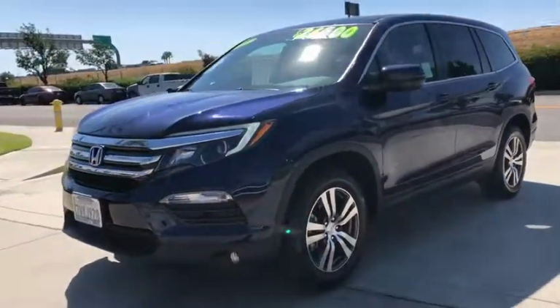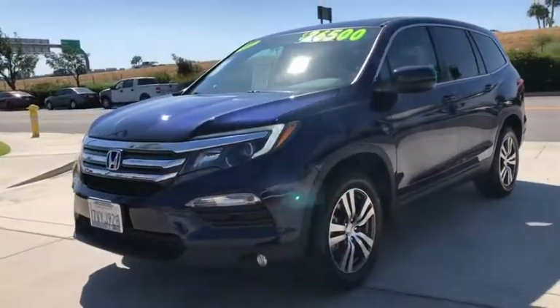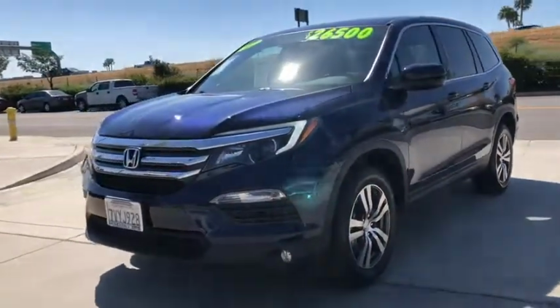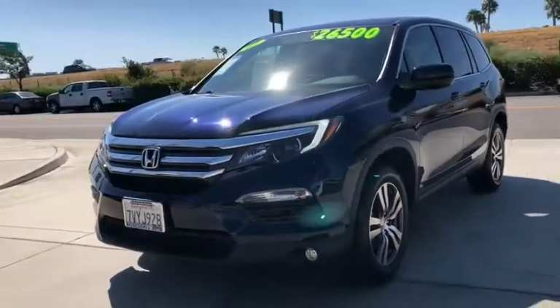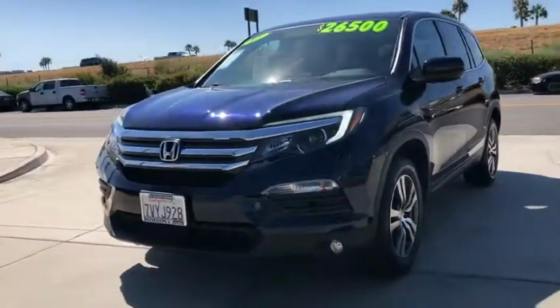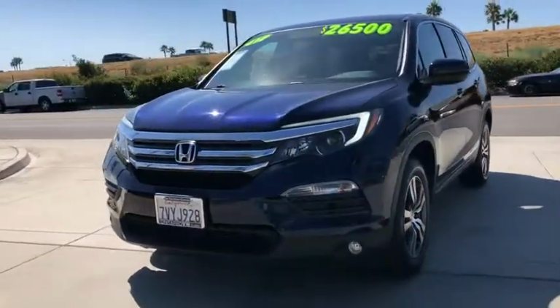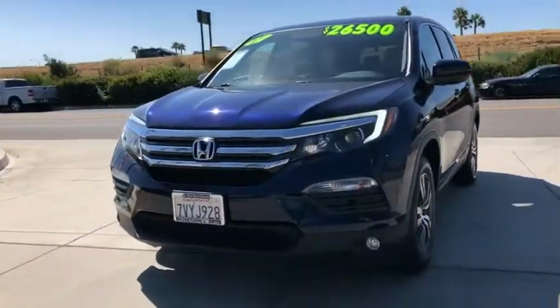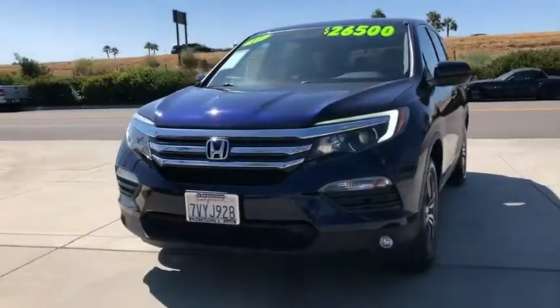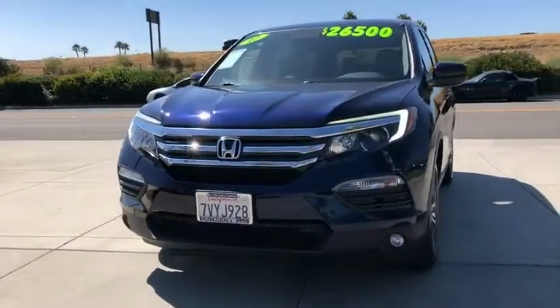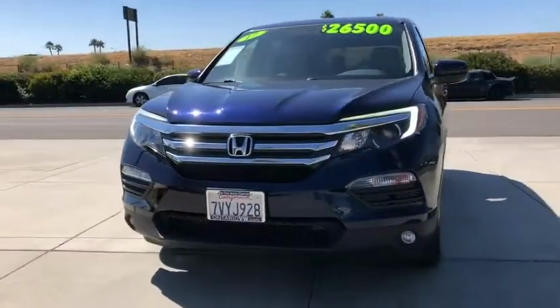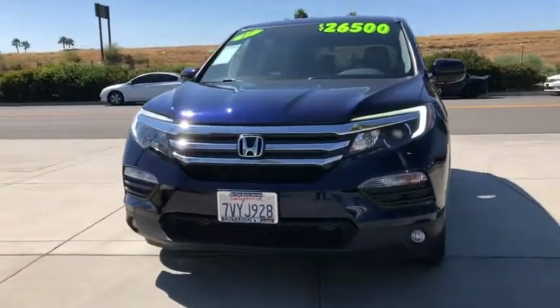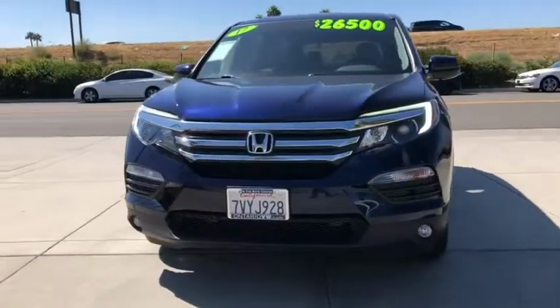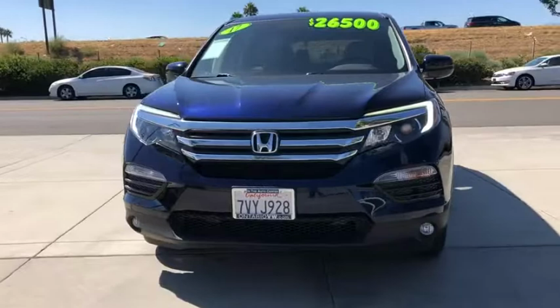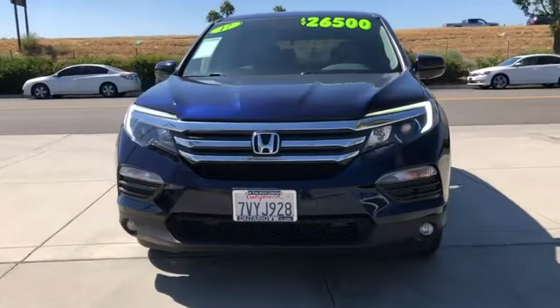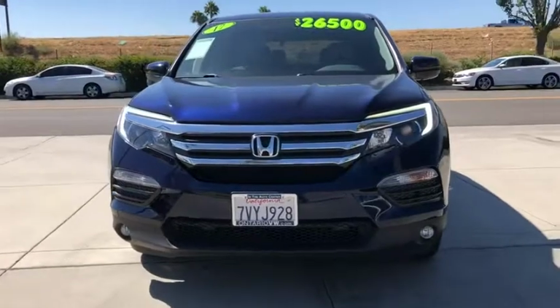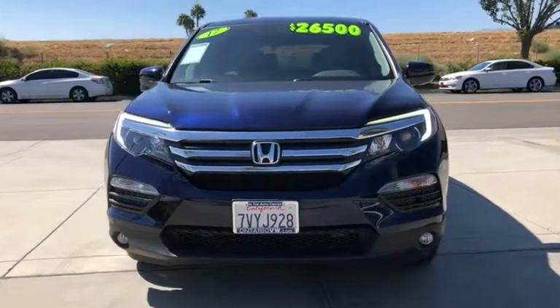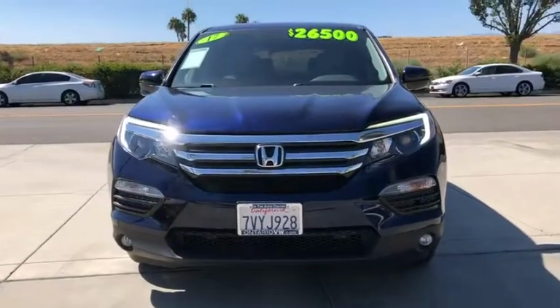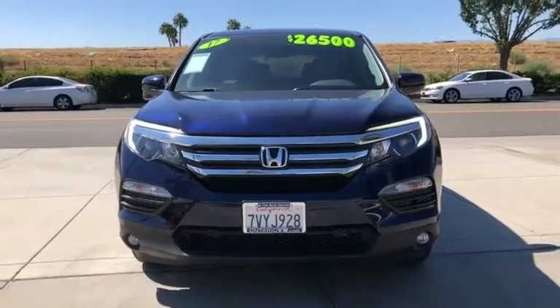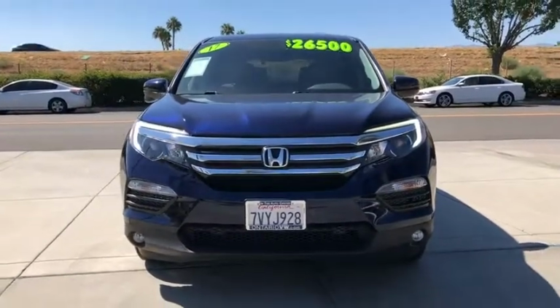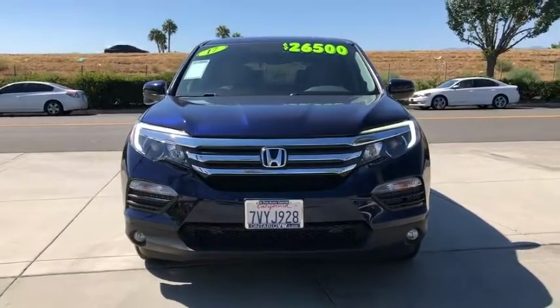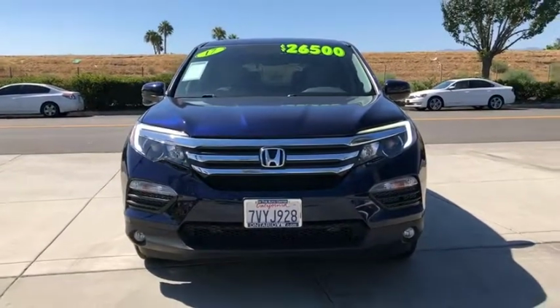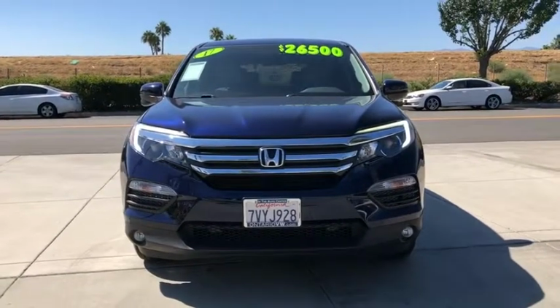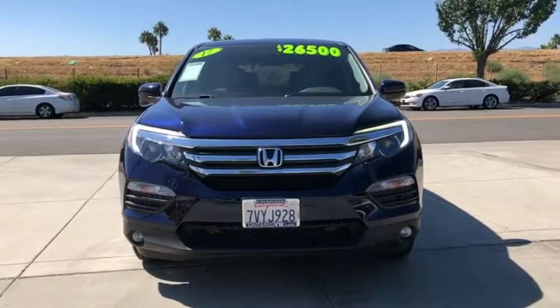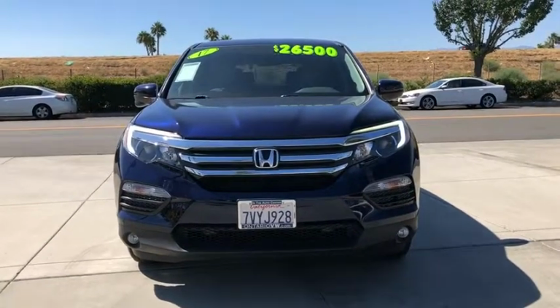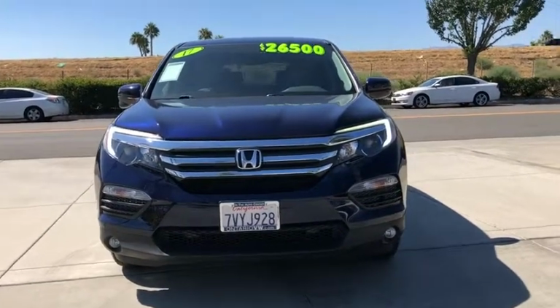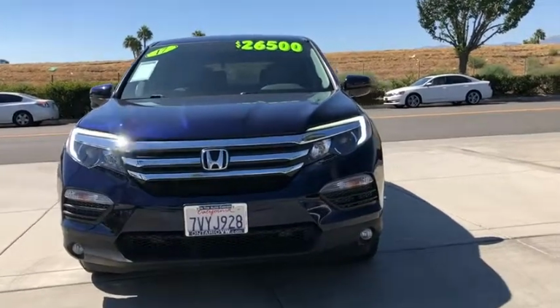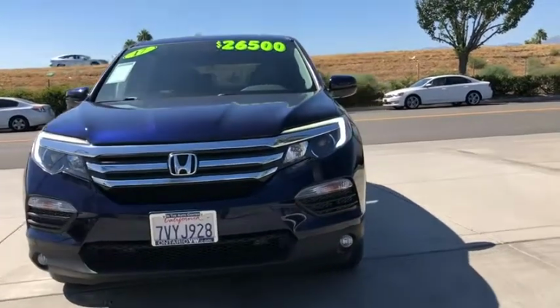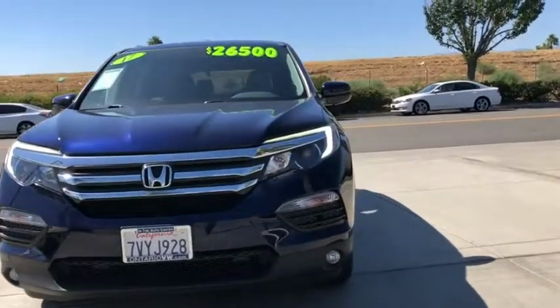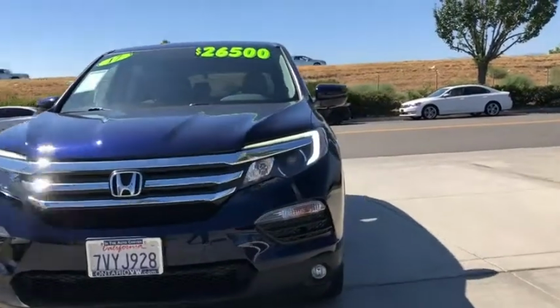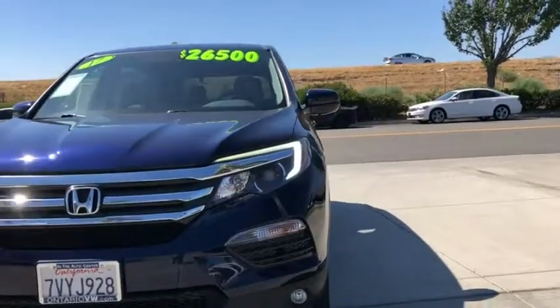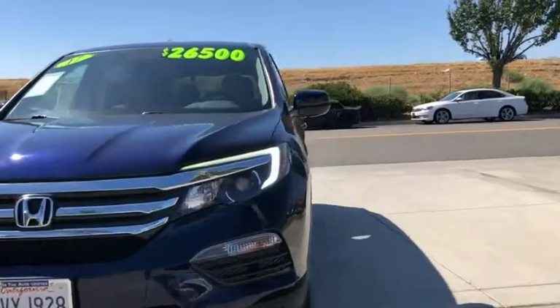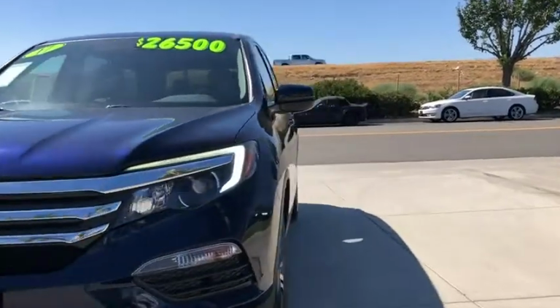keyless start, floor mats, cruise control, AM-FM stereo radio, rear defrost, universal garage door opener, climate control.